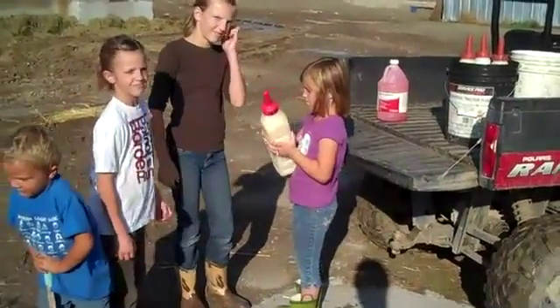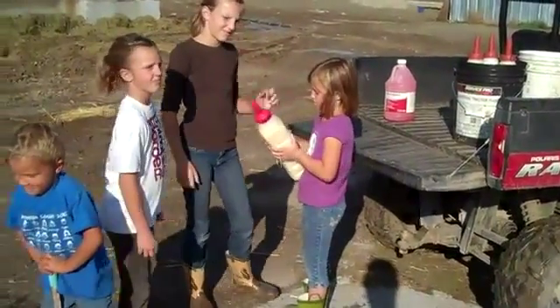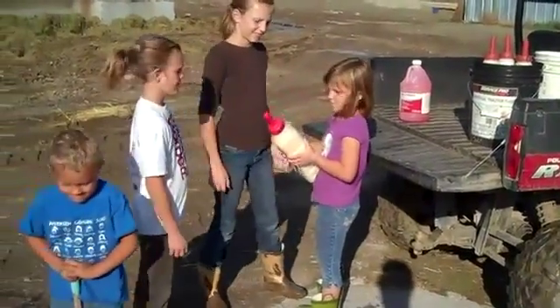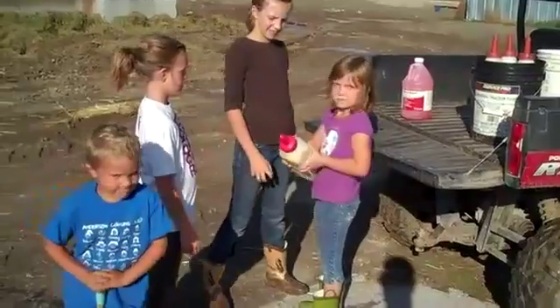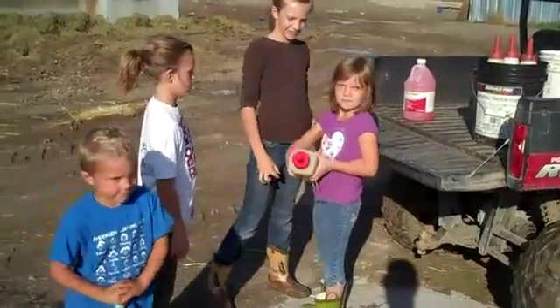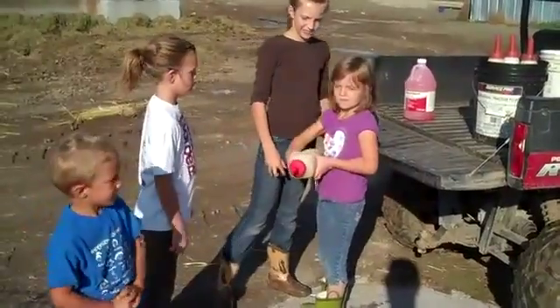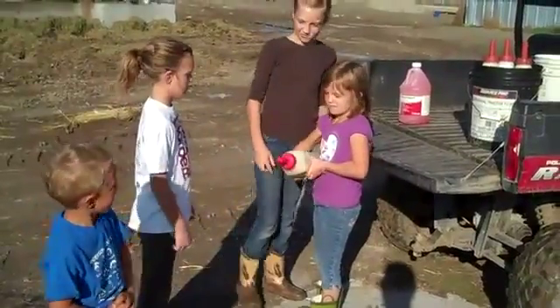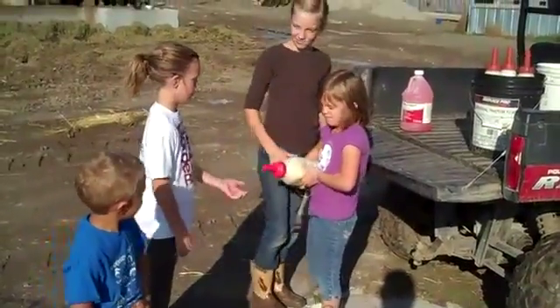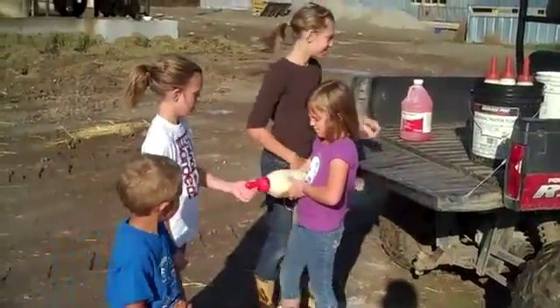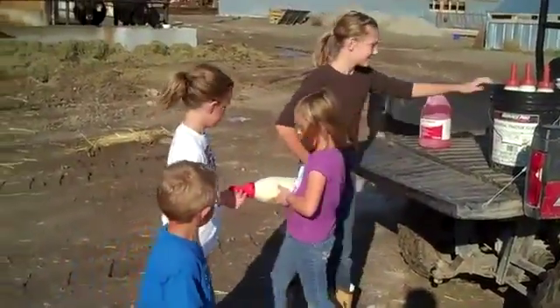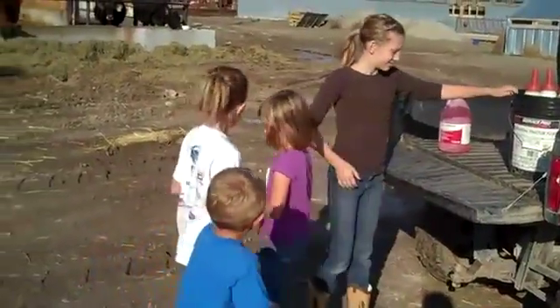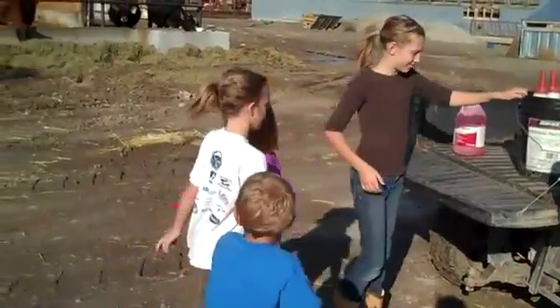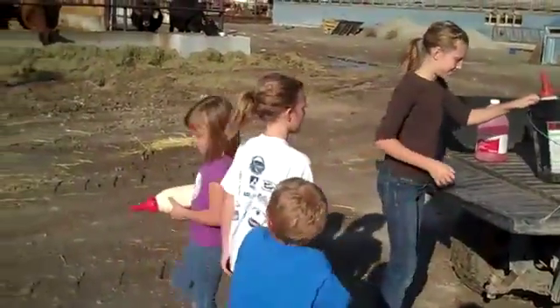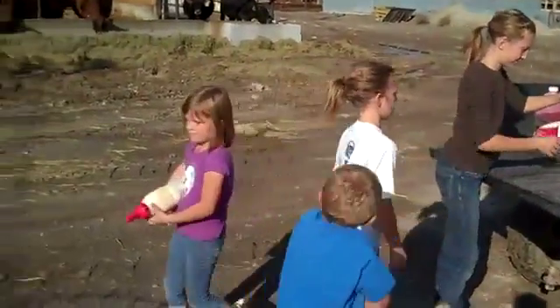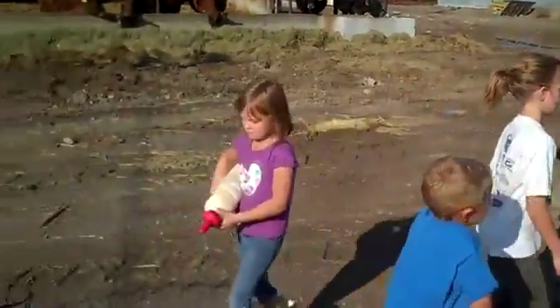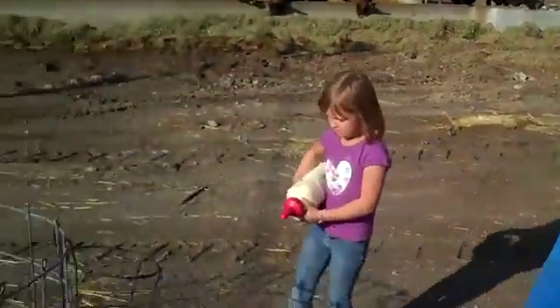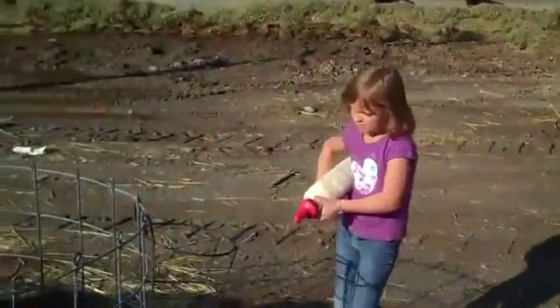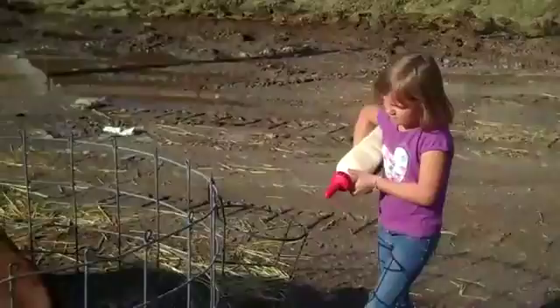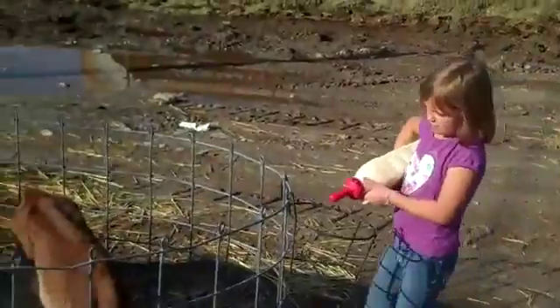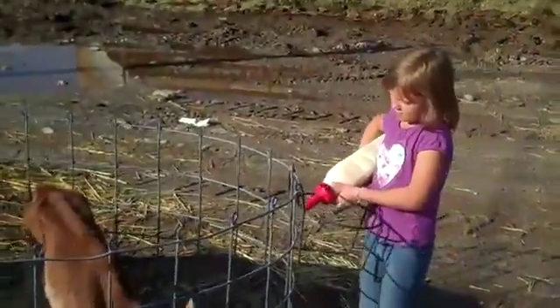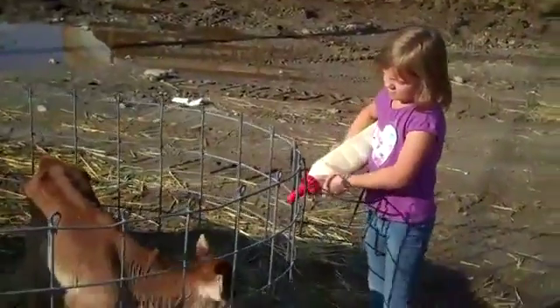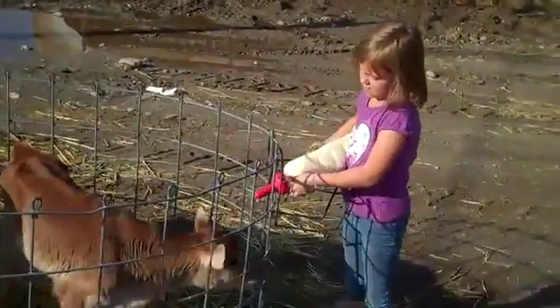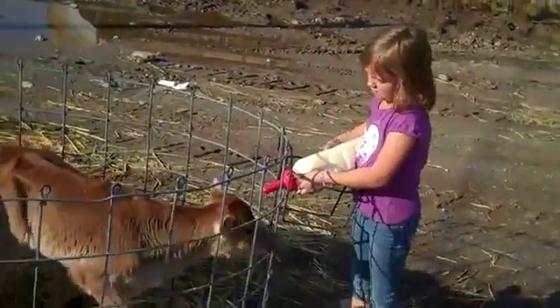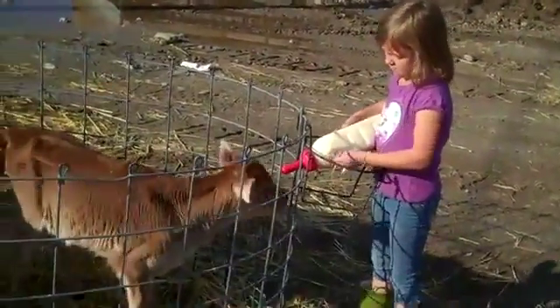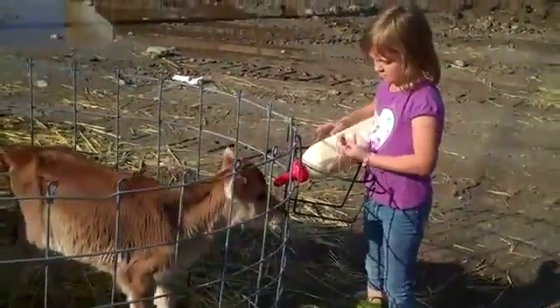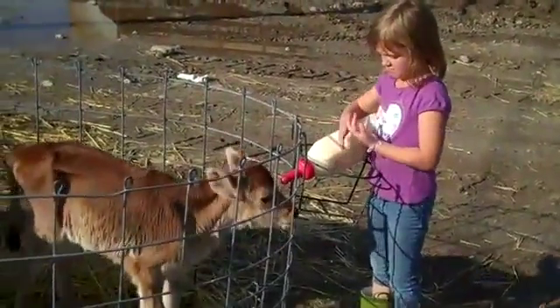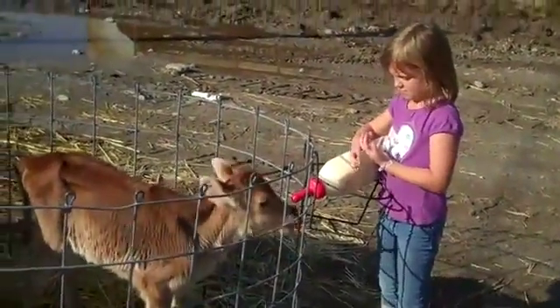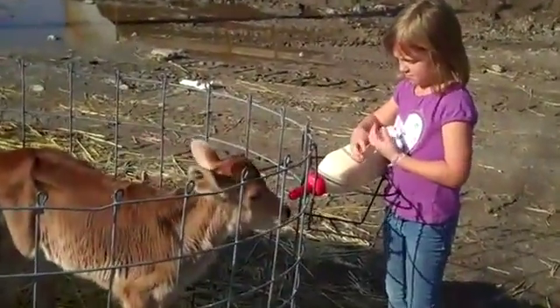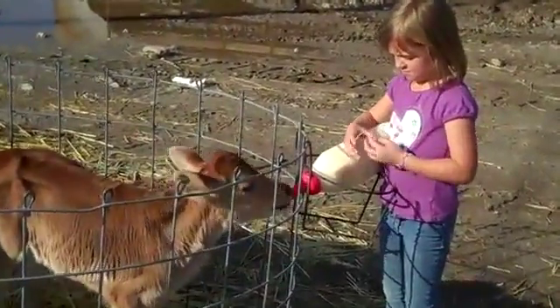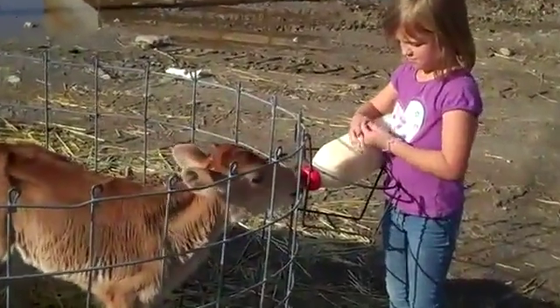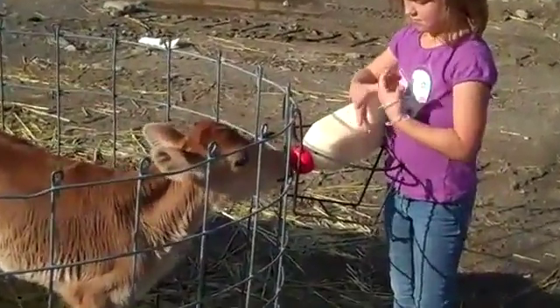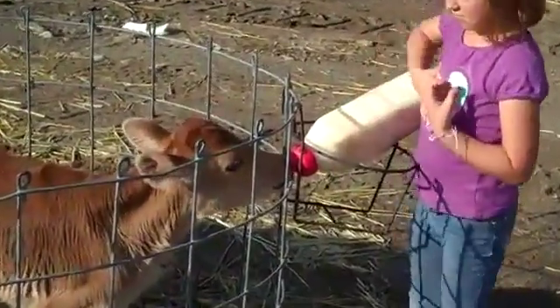Hannah's going to go ahead and start feeding the first calf. We're going to feed about 30 calves tonight. We feed our own calves, but we also custom feed some calves for our neighbor.